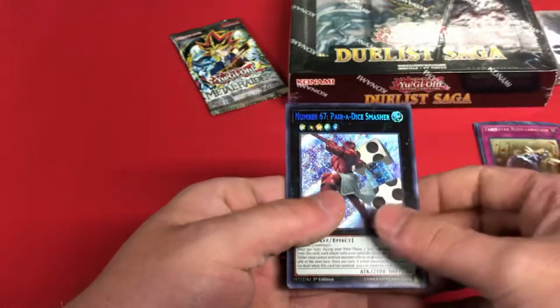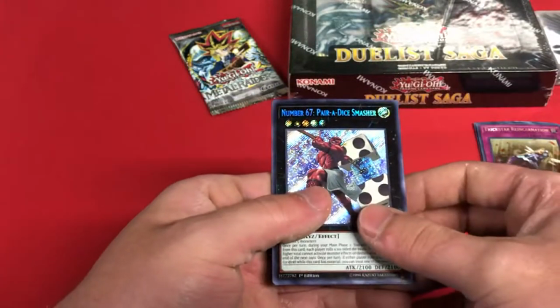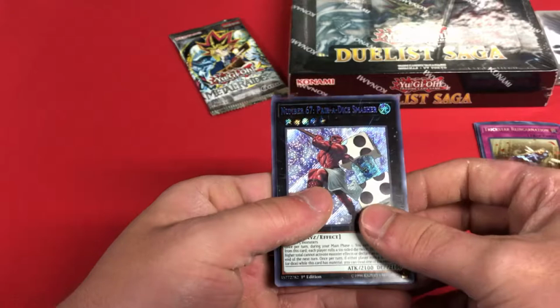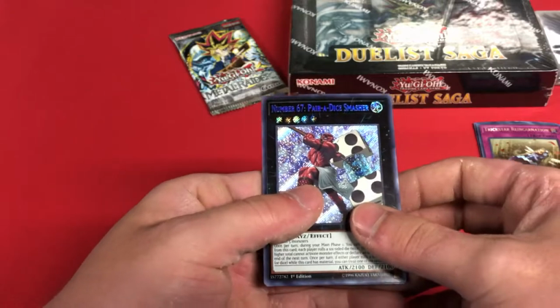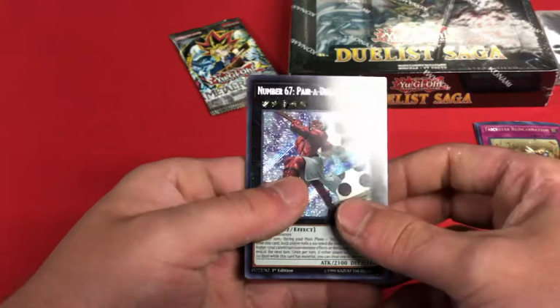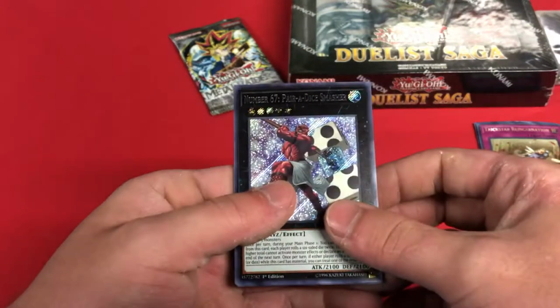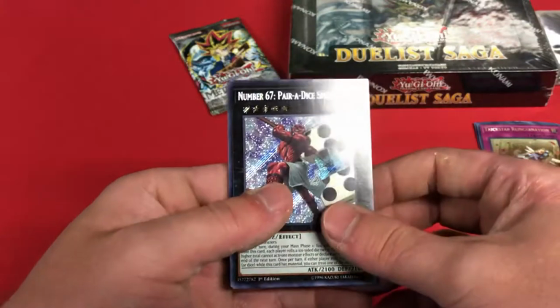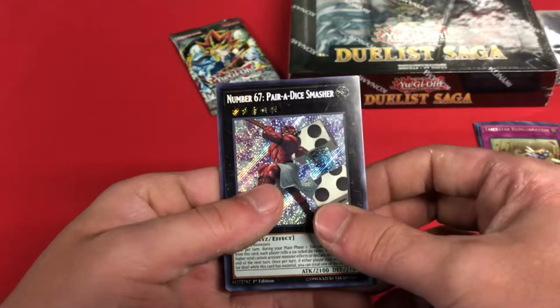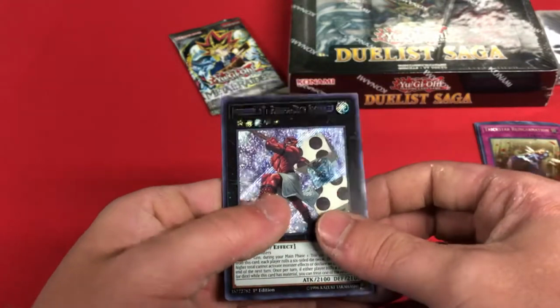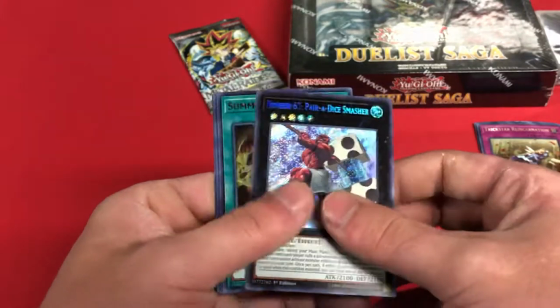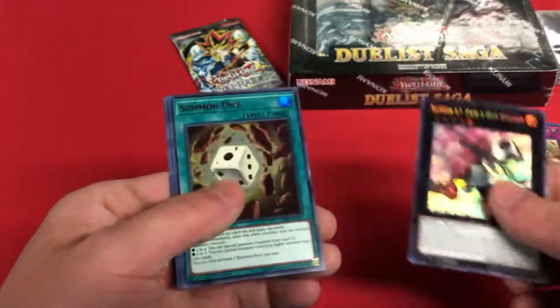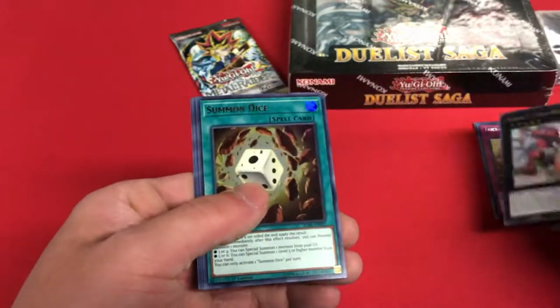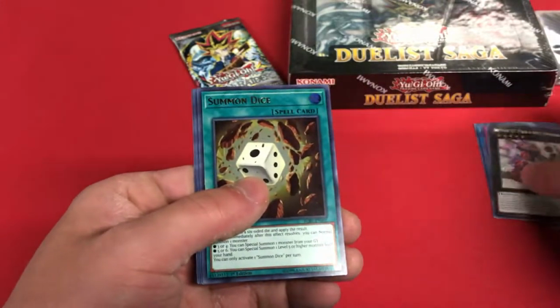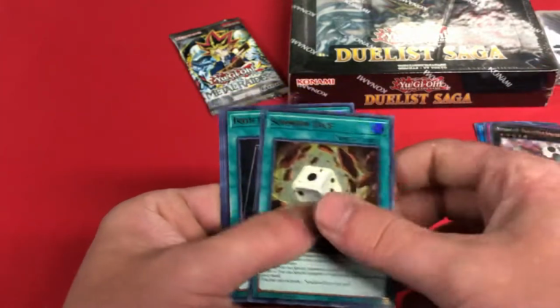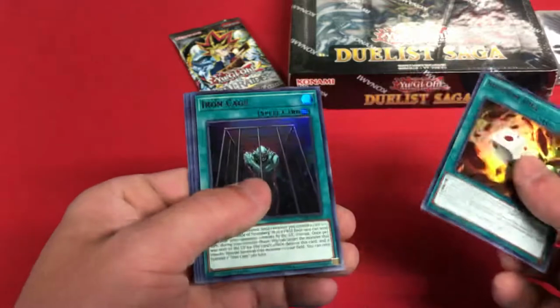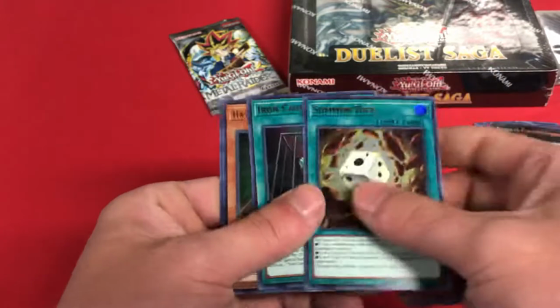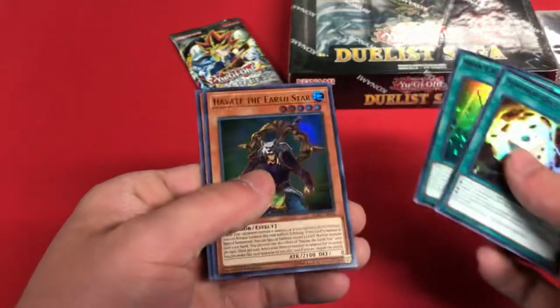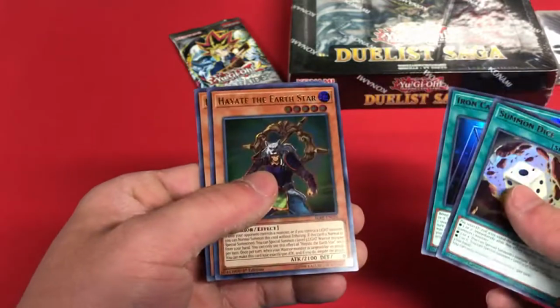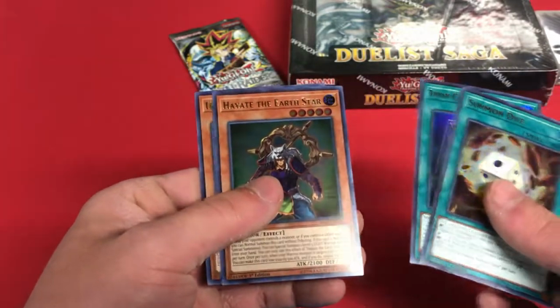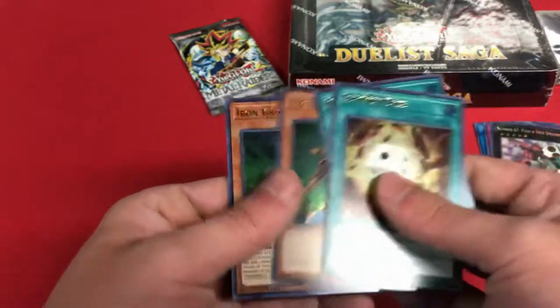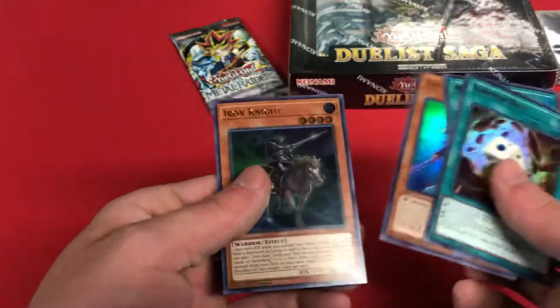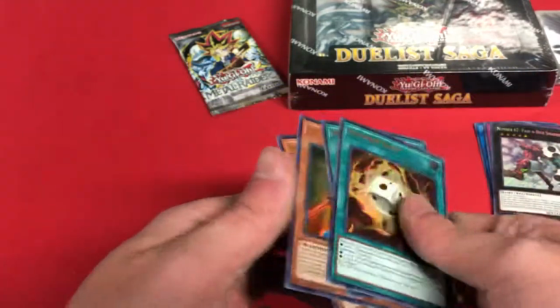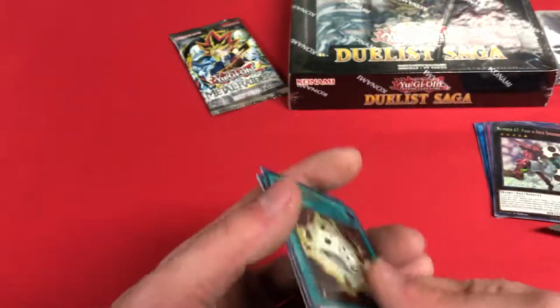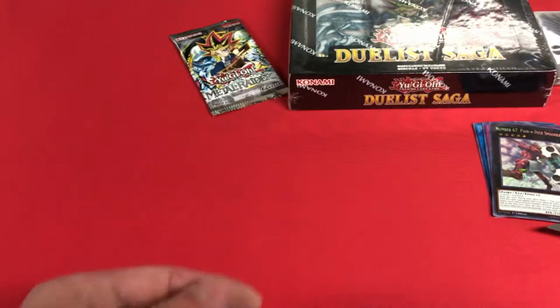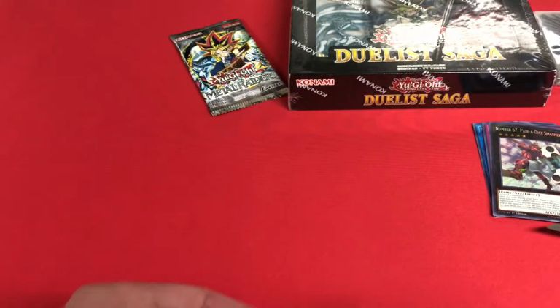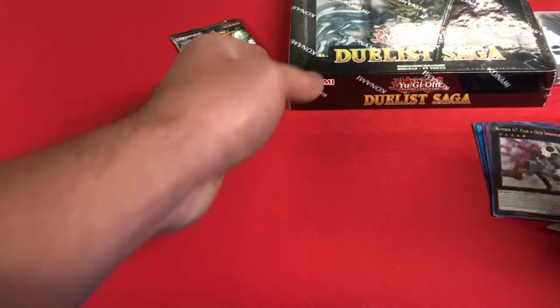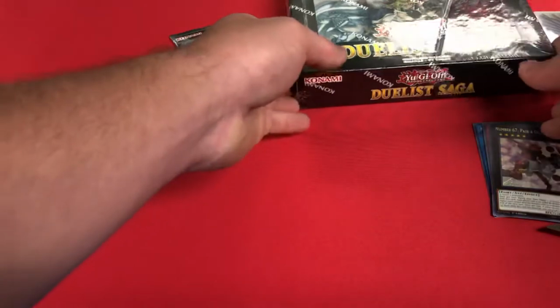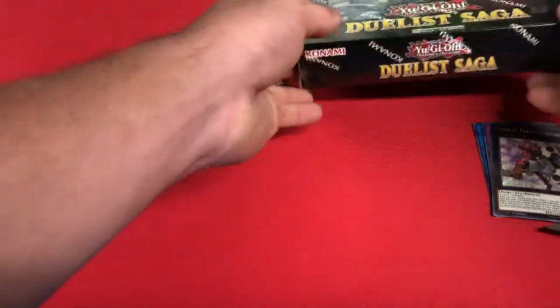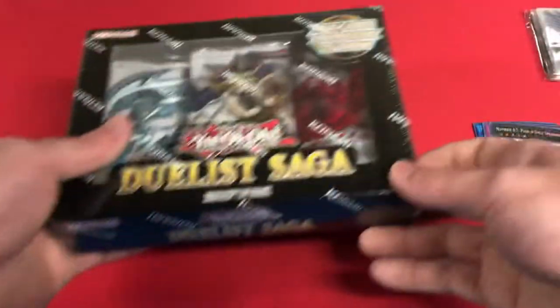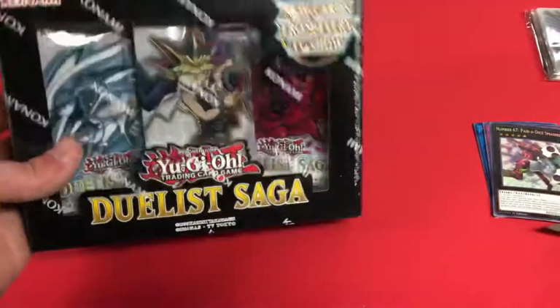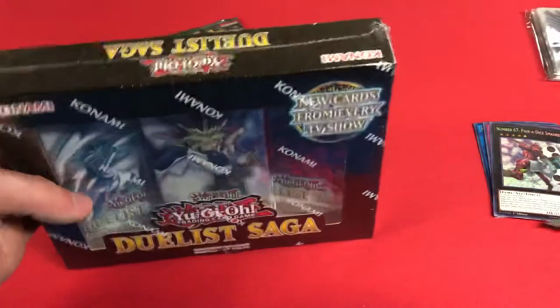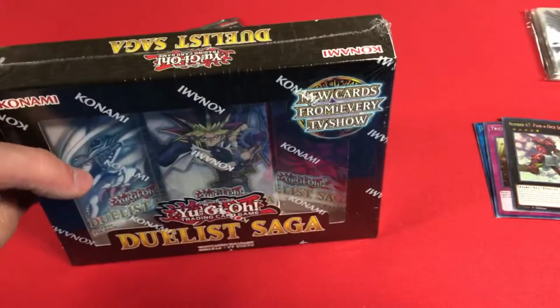Number 67 — Paradise Smasher, Summon Dice, Iron Cage, Hayate the Earth Star, and Iron Knight. And I guess we'll break right into Duelist Saga now.